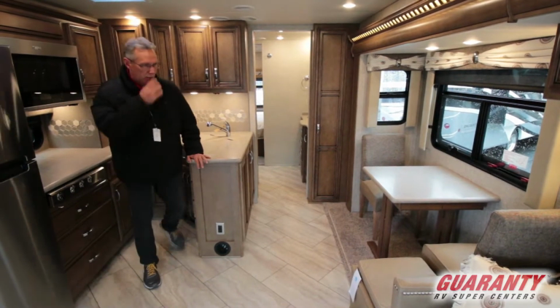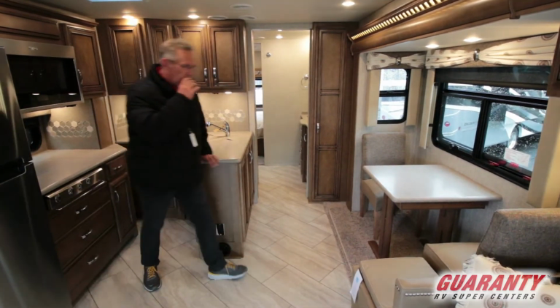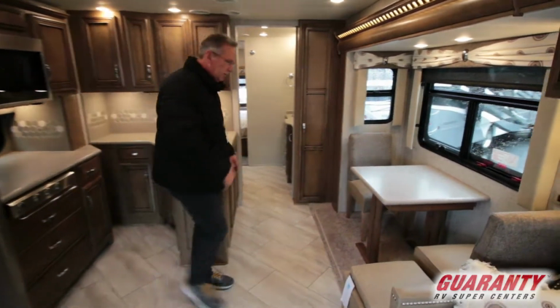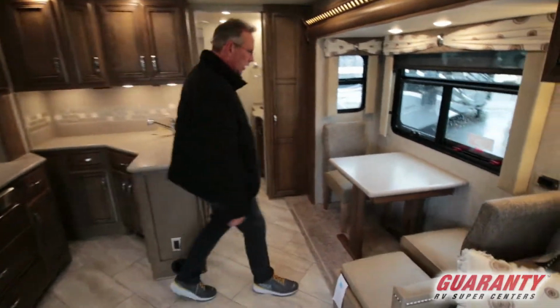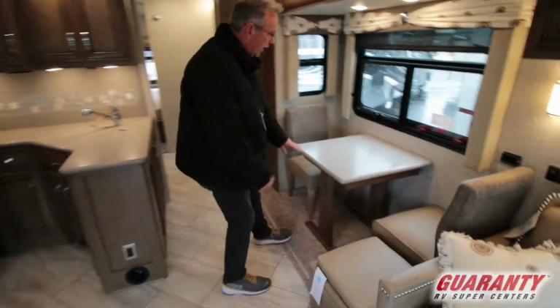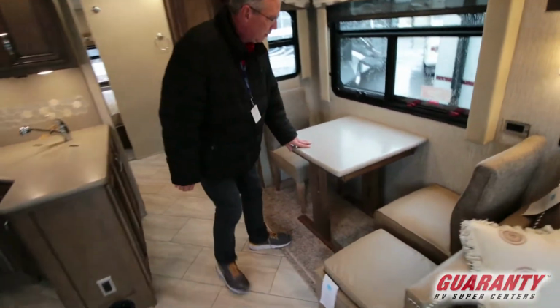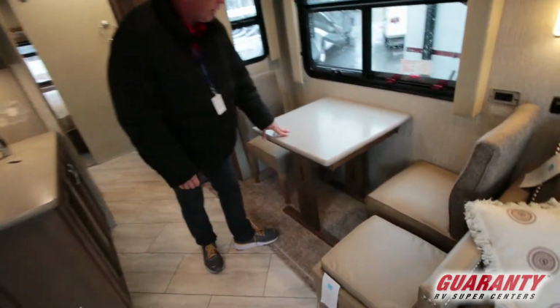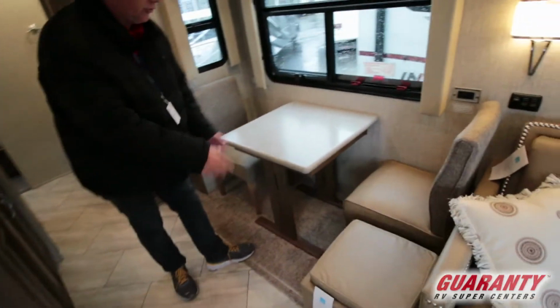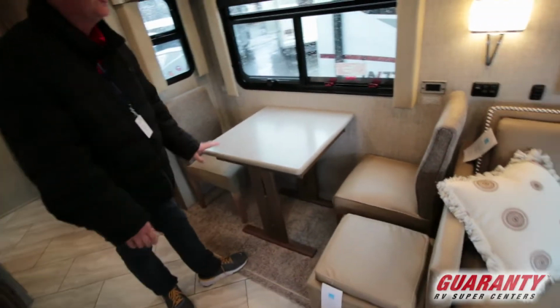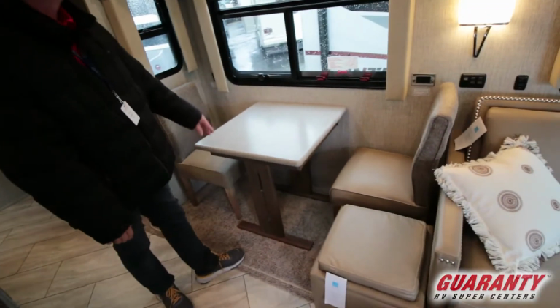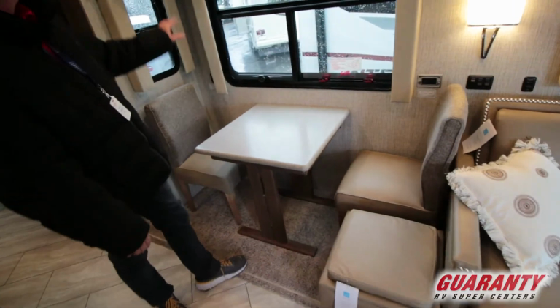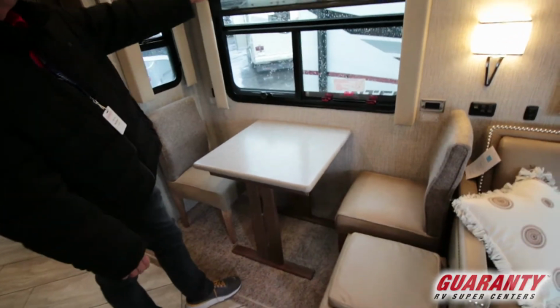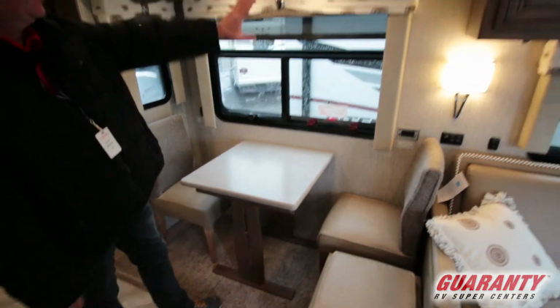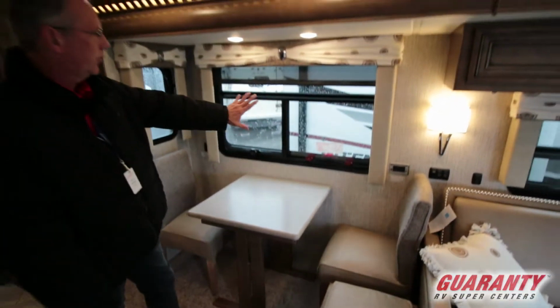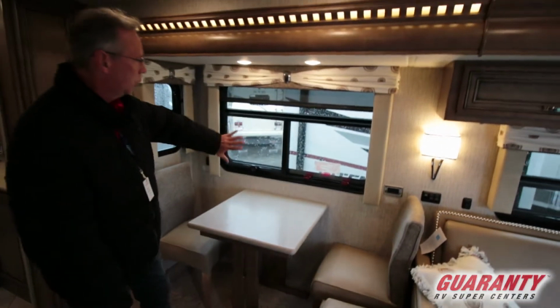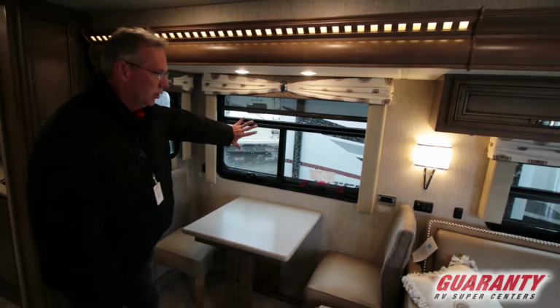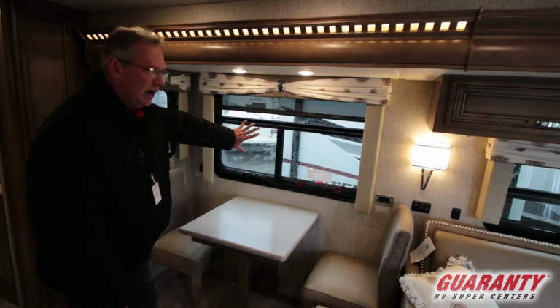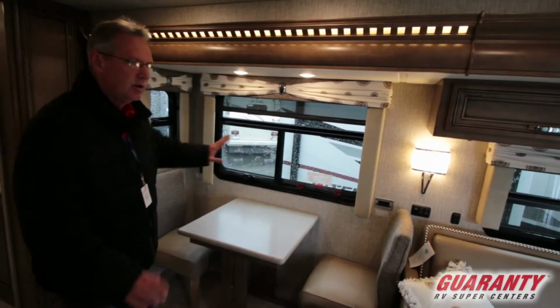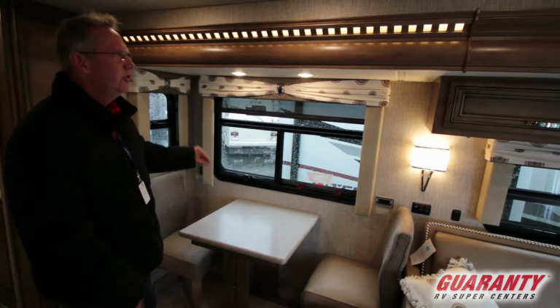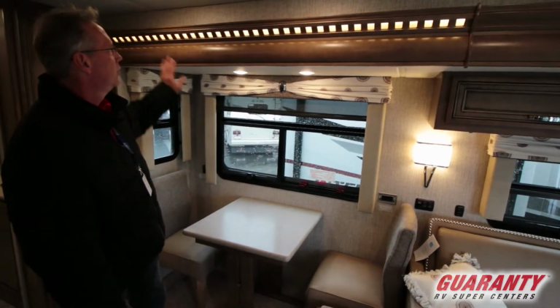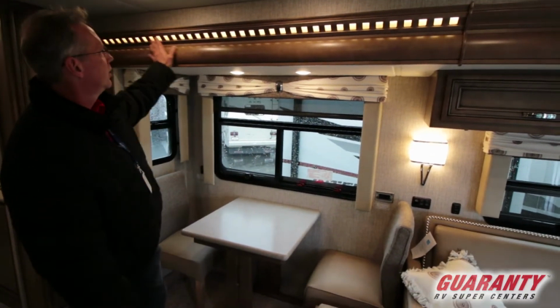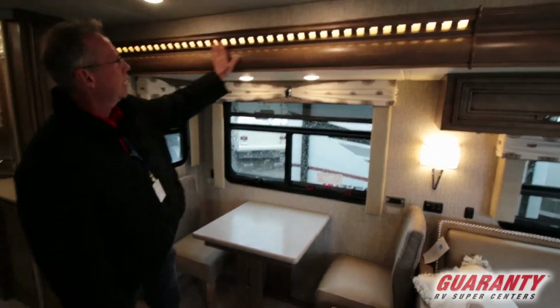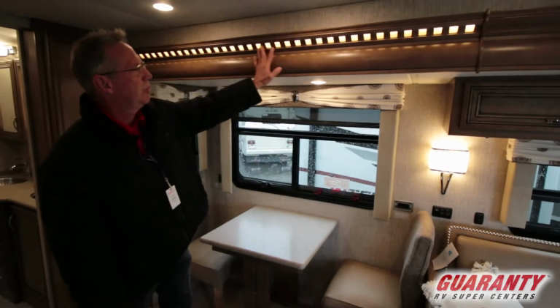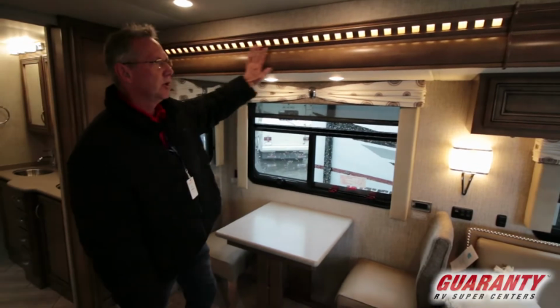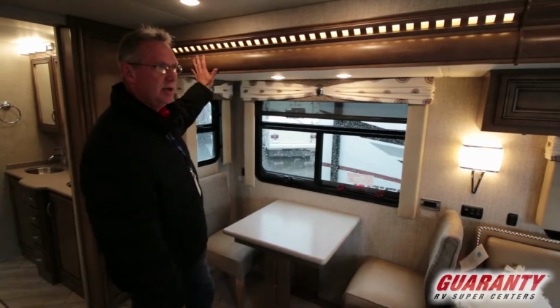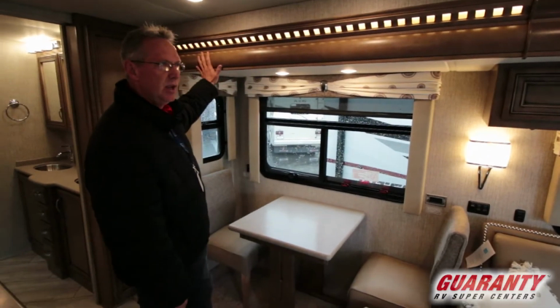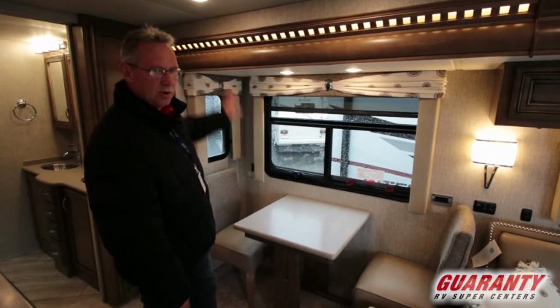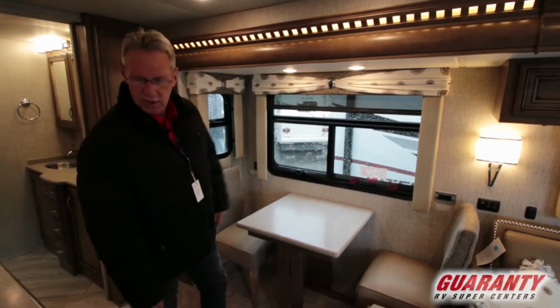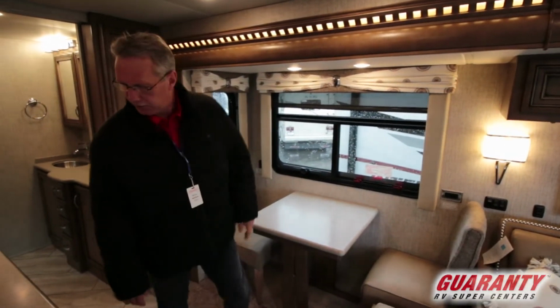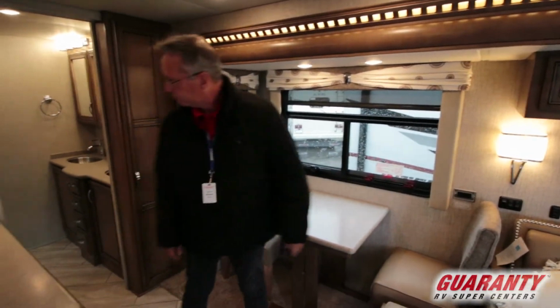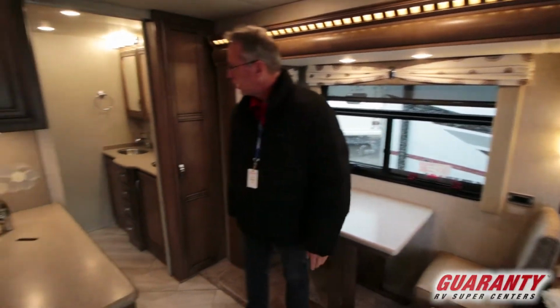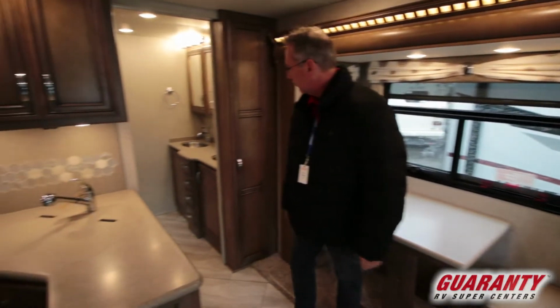Coming over this way, there's a little table right here that expands out, nice valances, and a window looking out — it's just beautiful. Look at the accents up here, the lighting, this slide — everything. I love it.